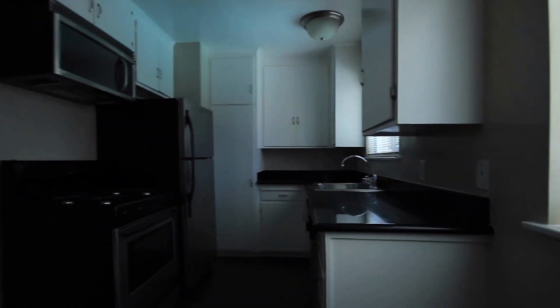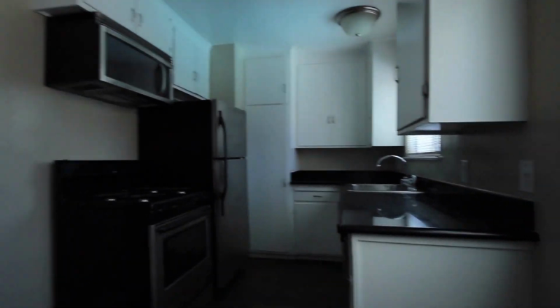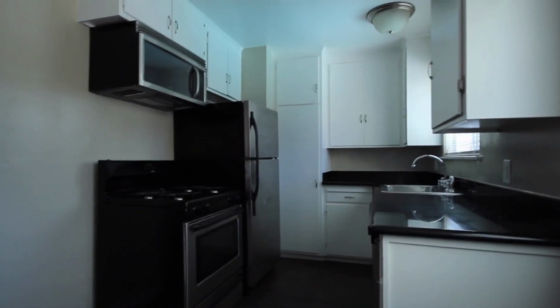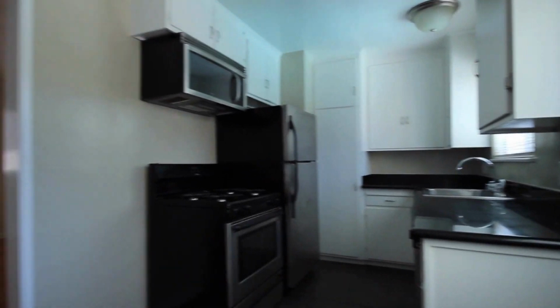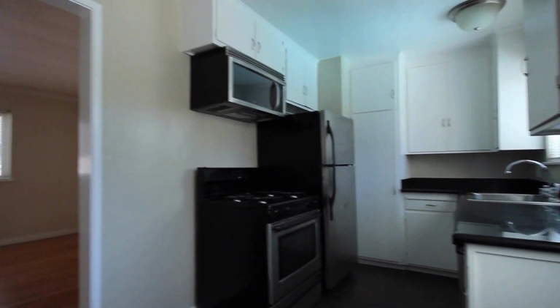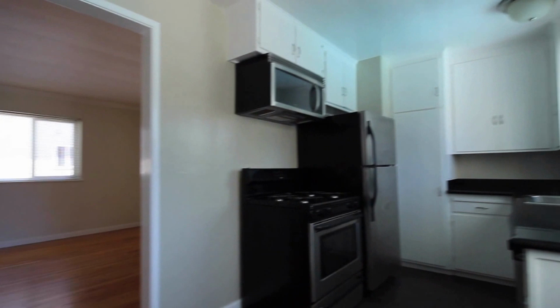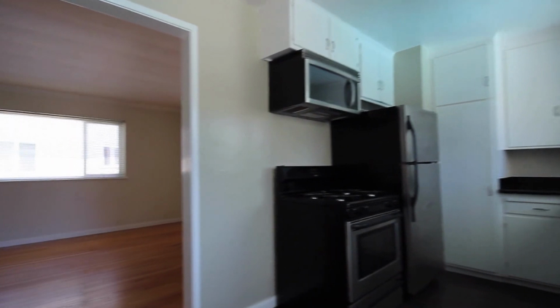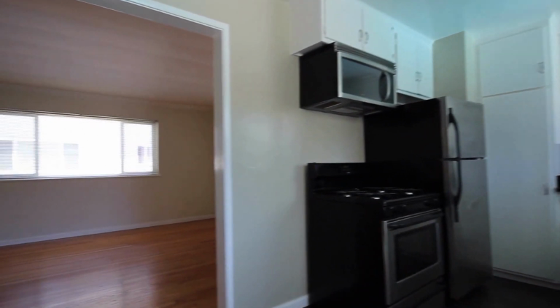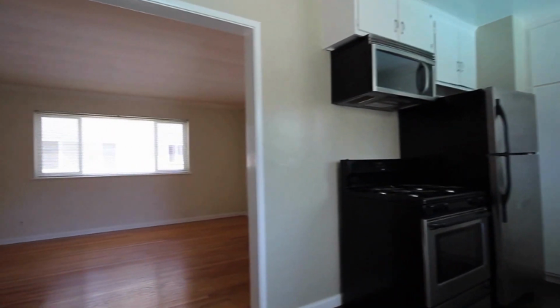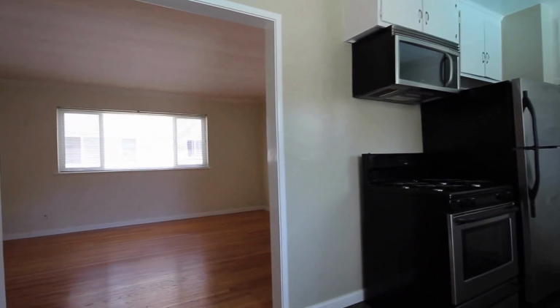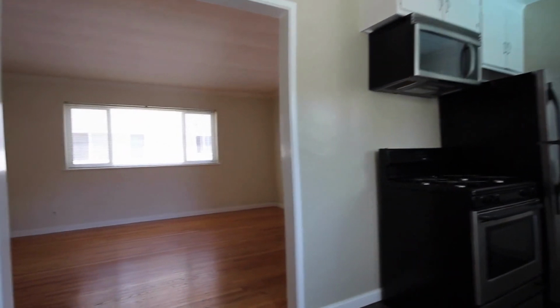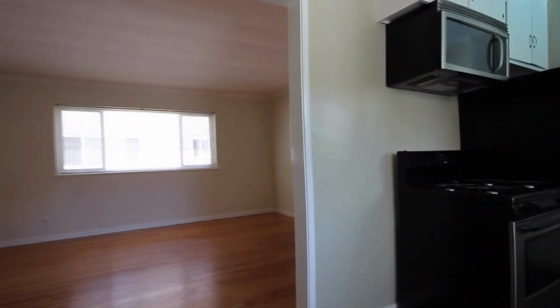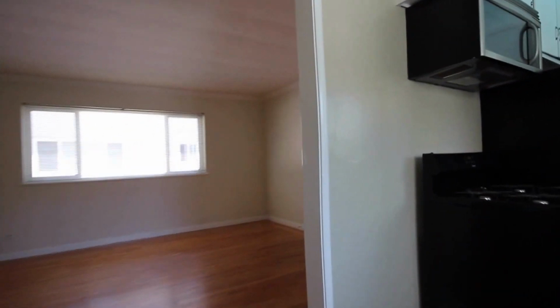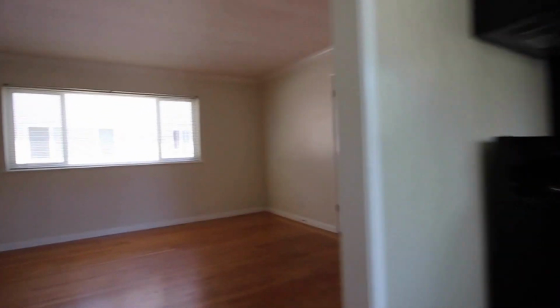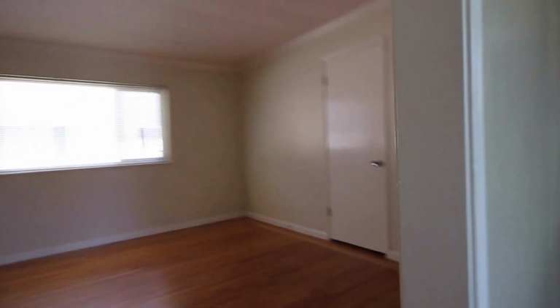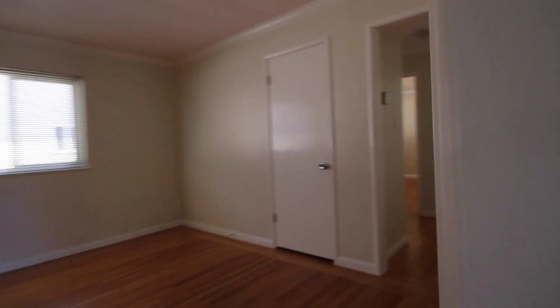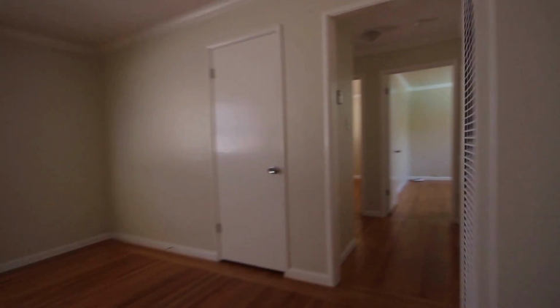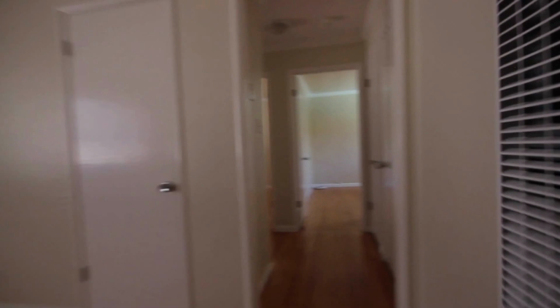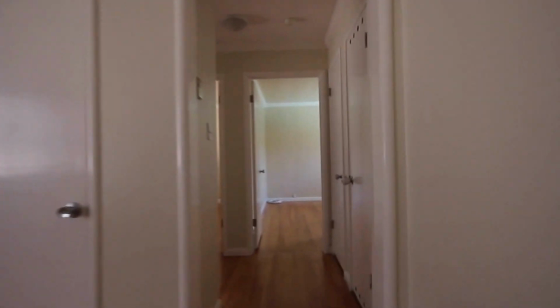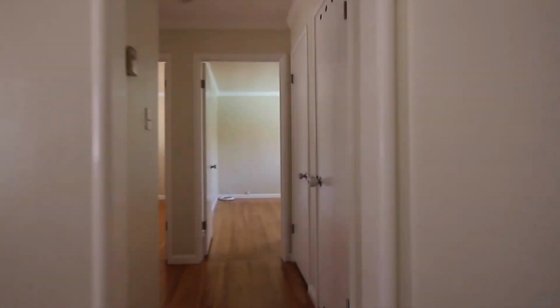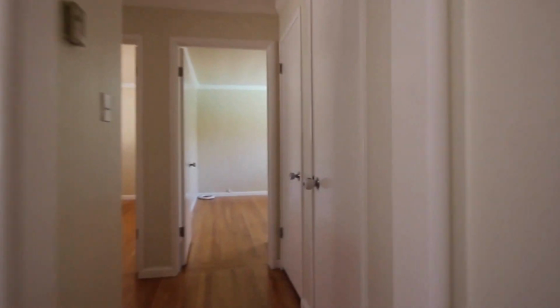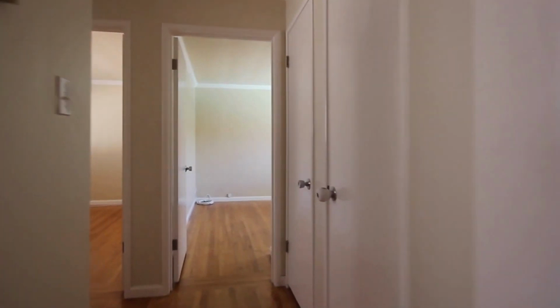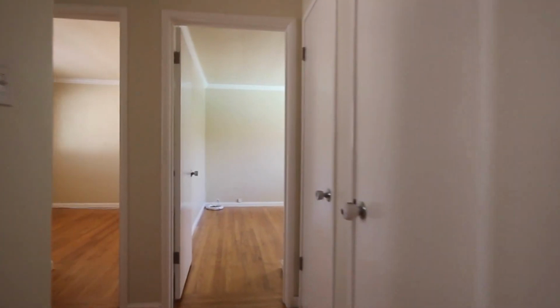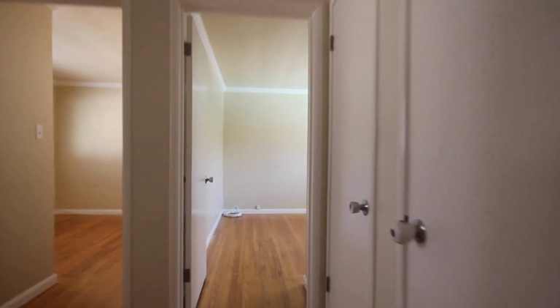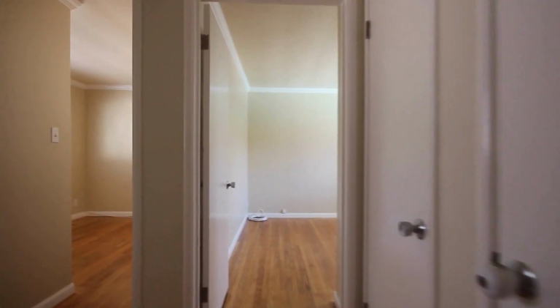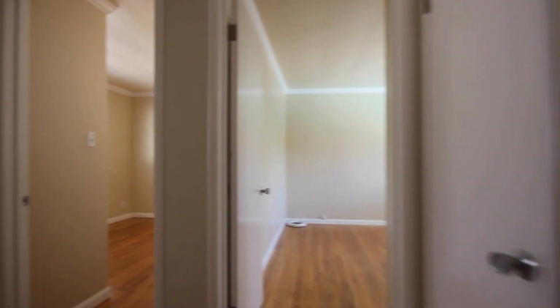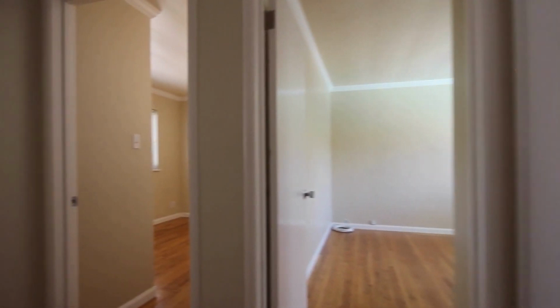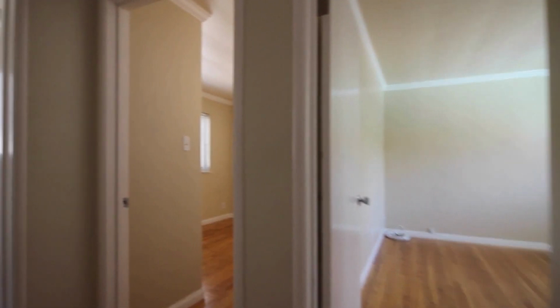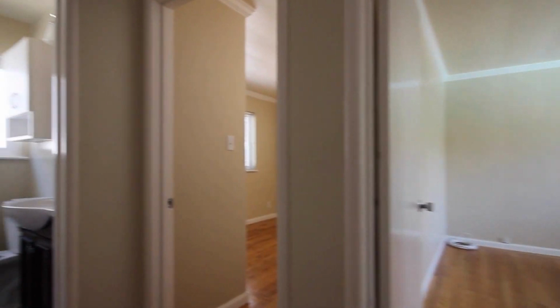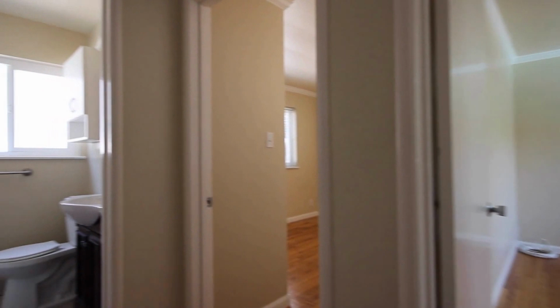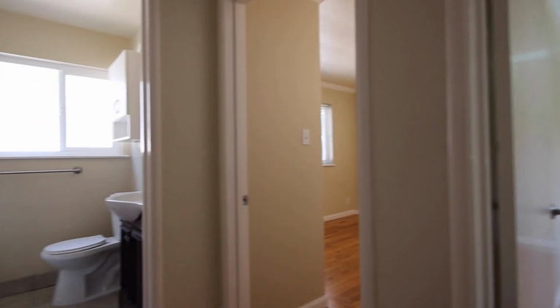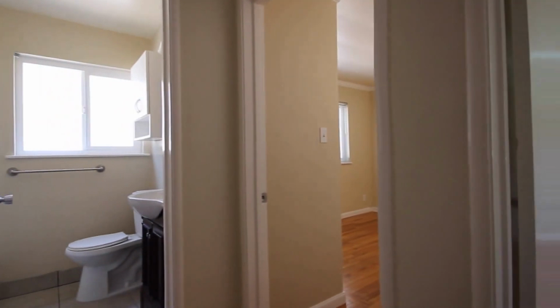Here you can see the kitchen. We have updated granite countertops, updated stainless steel appliances, gas stove, and a microwave. All those appliances will be included with the rental of this property, which again is at 94 Renato Court, unit number six, Redwood City, California.